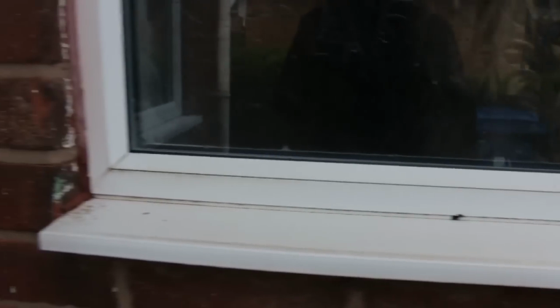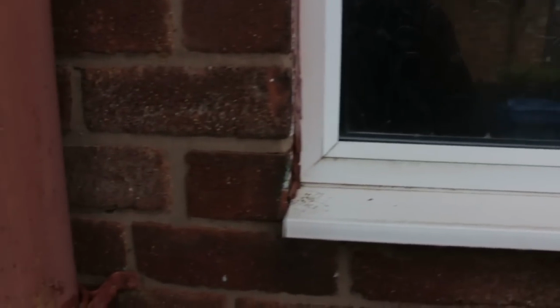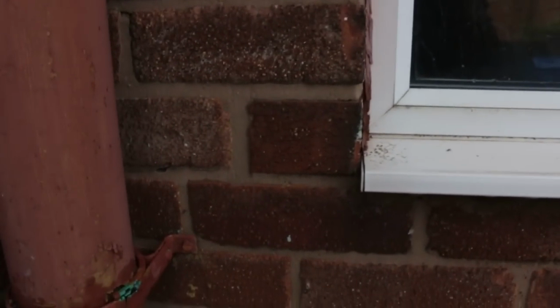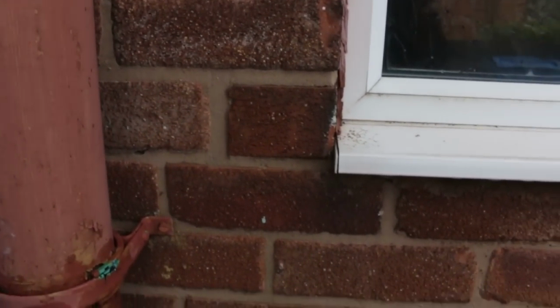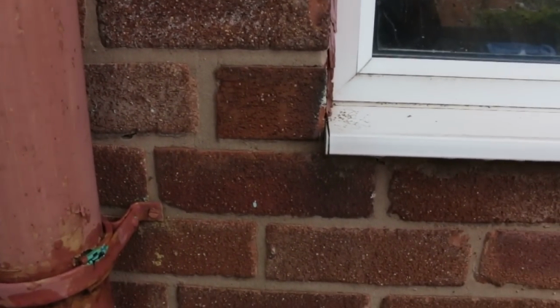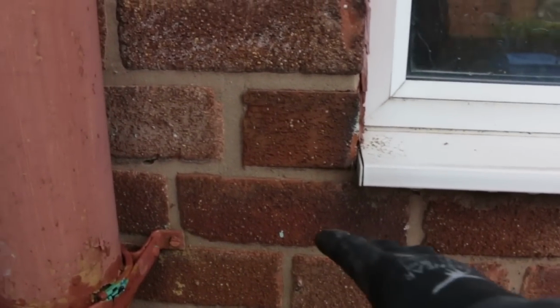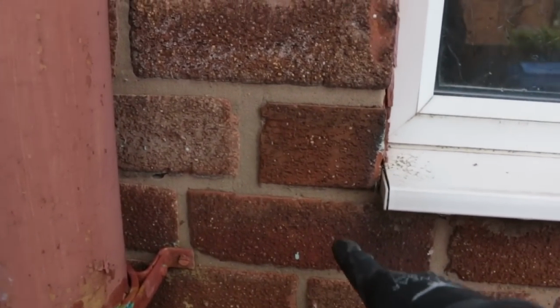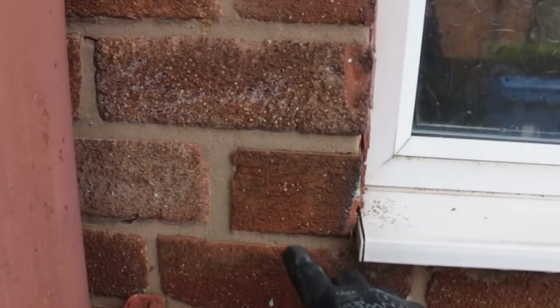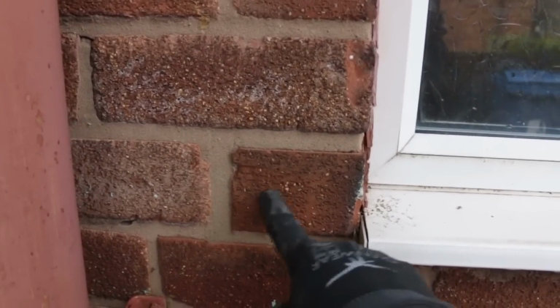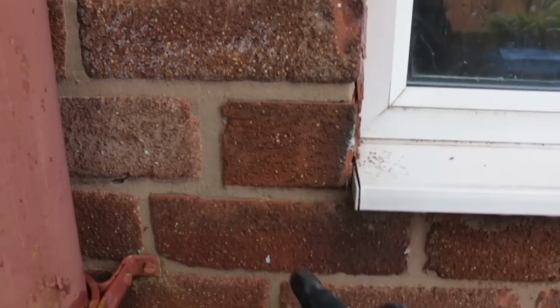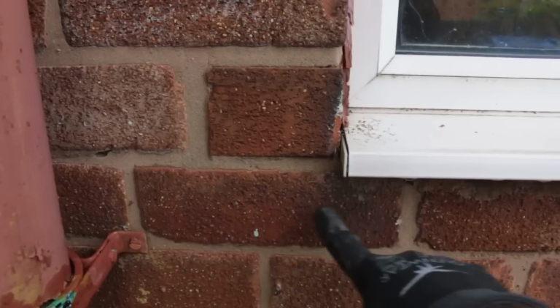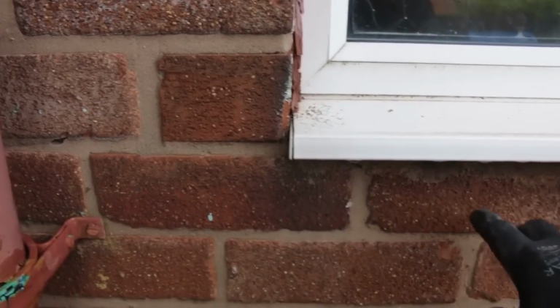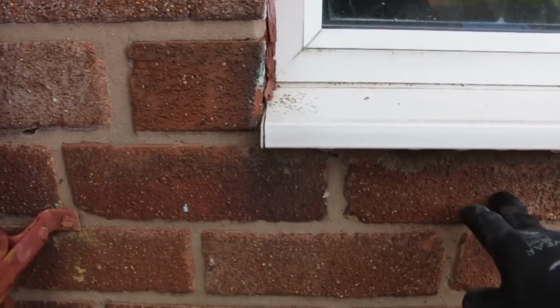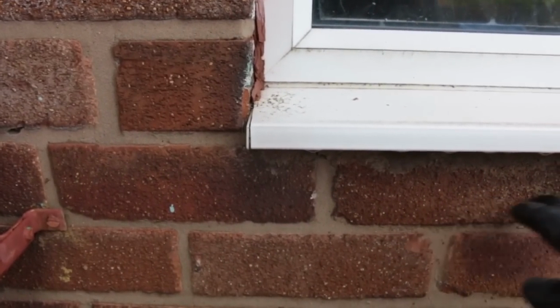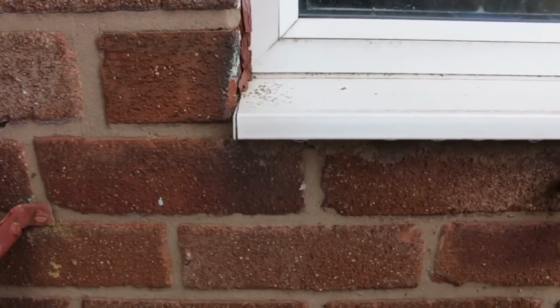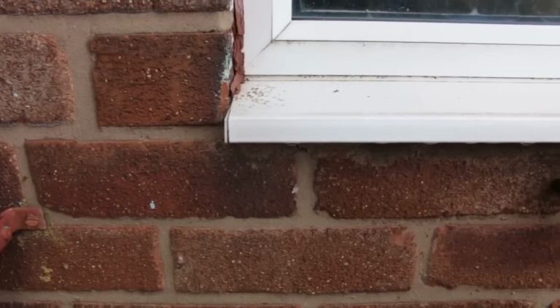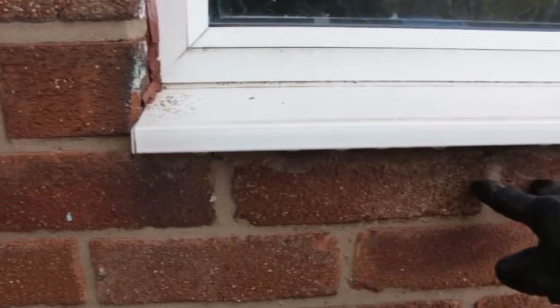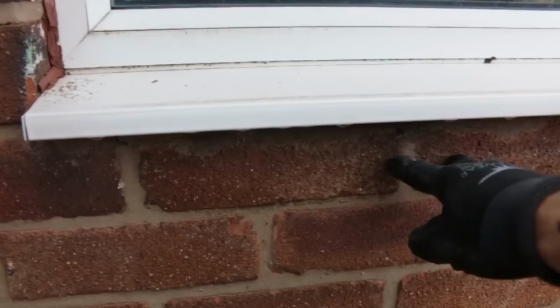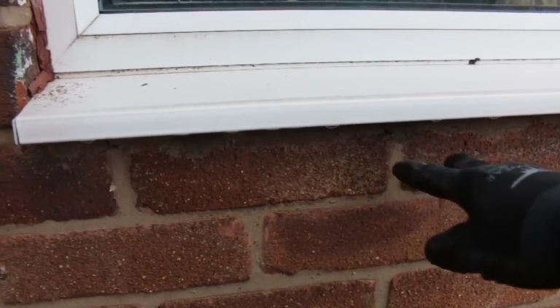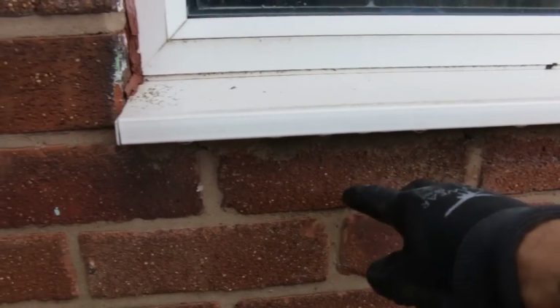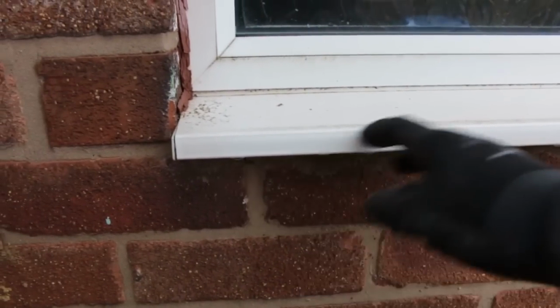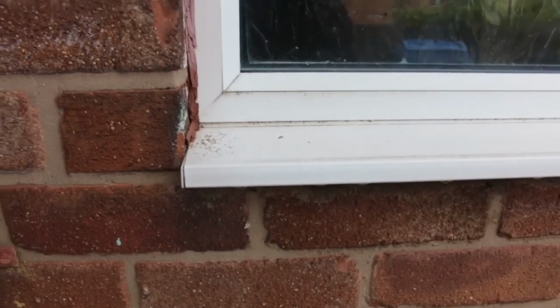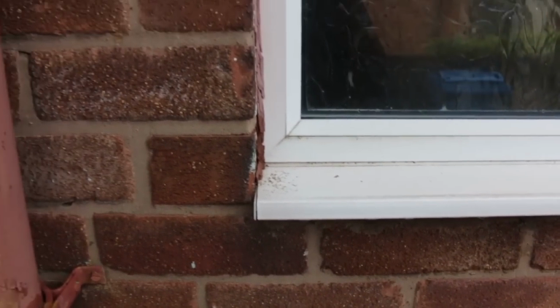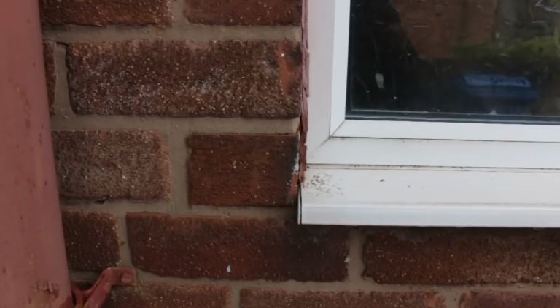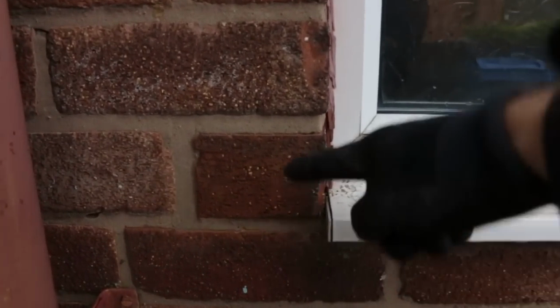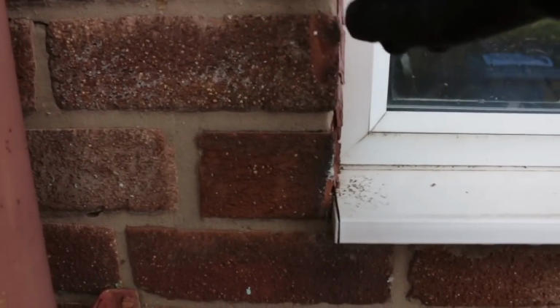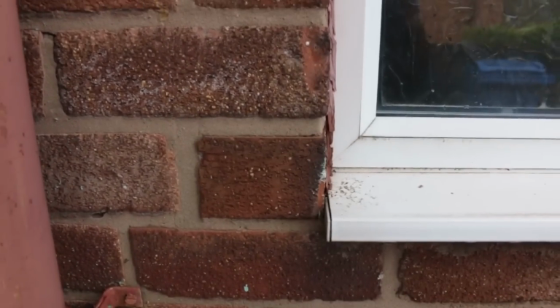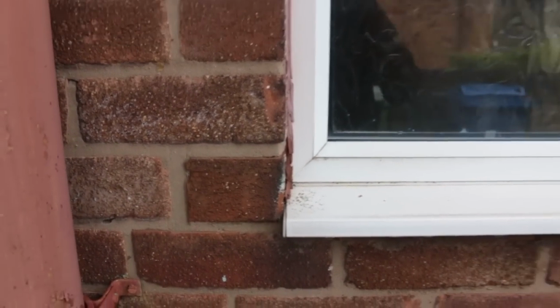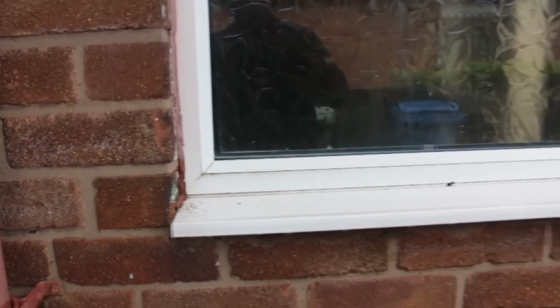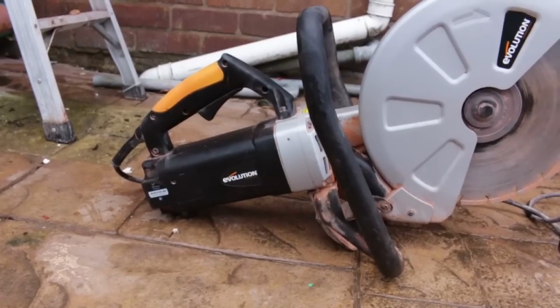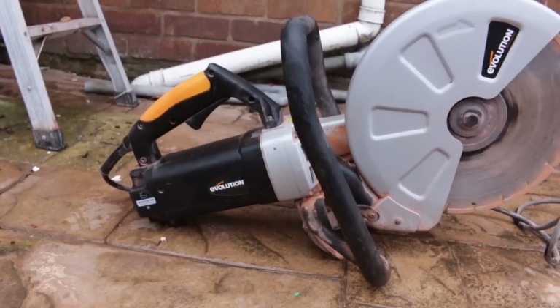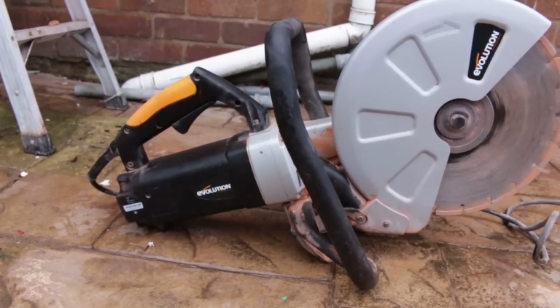Now the bond, I'm not sure how it's going to work, but I think we've measured it to just run from there. It's not going to be perfect on this bond on this bottom brick here, but we can only go to the half bond of these here. Using our evolution saw today.